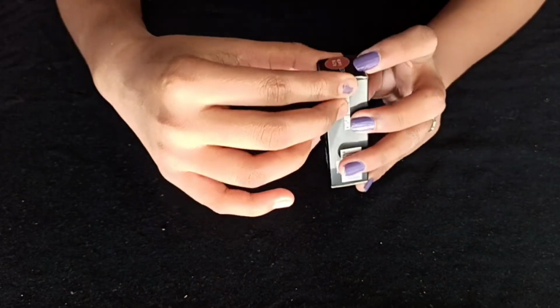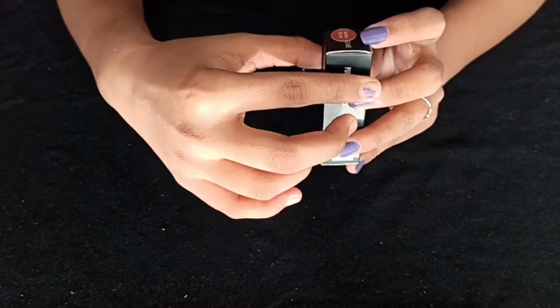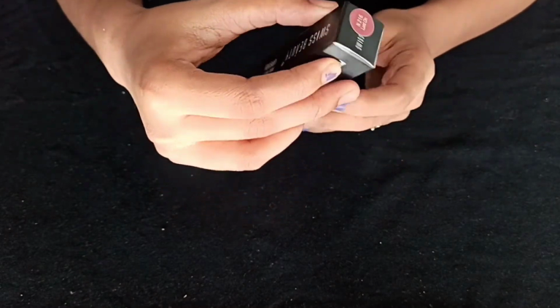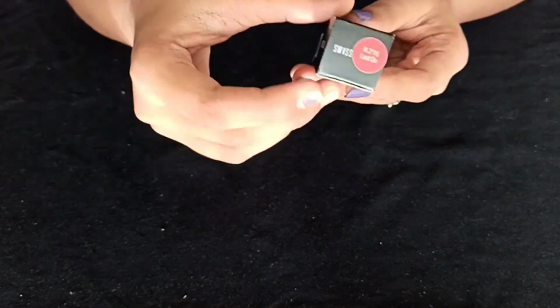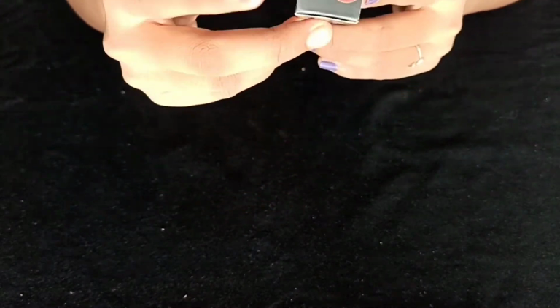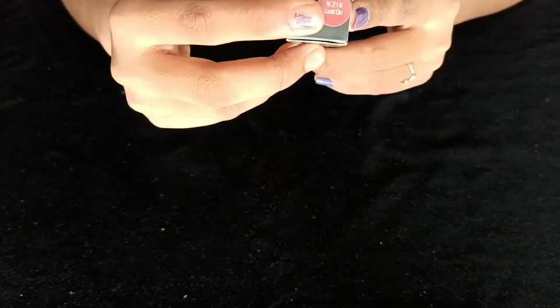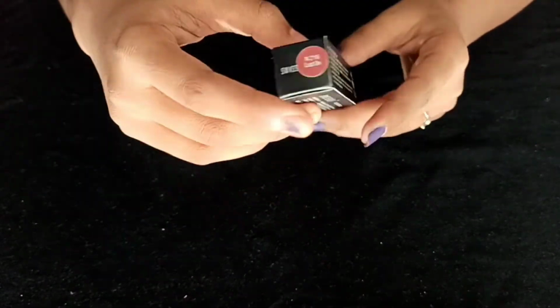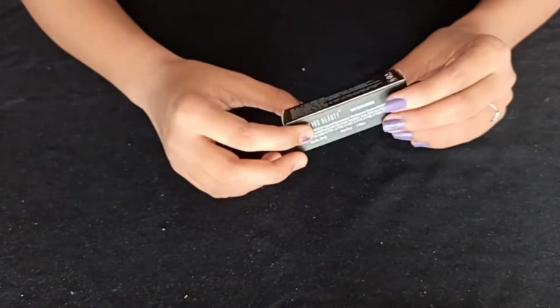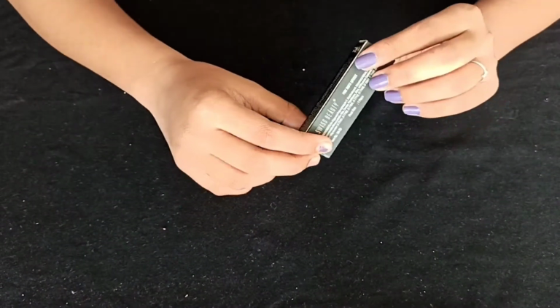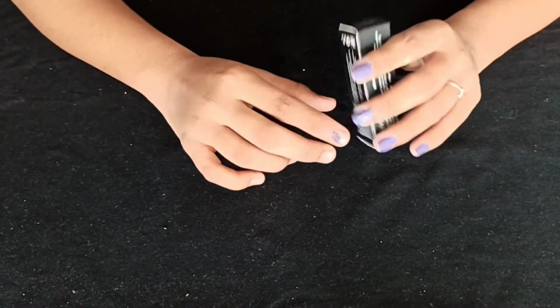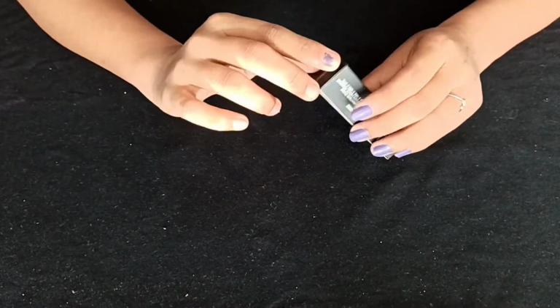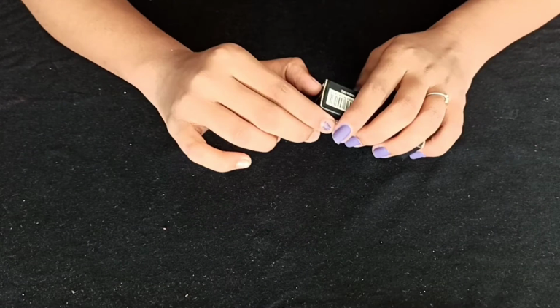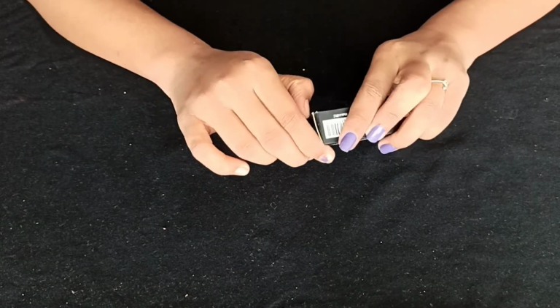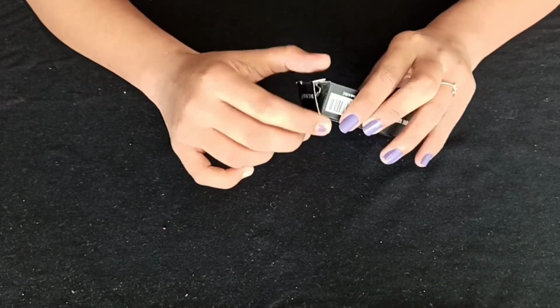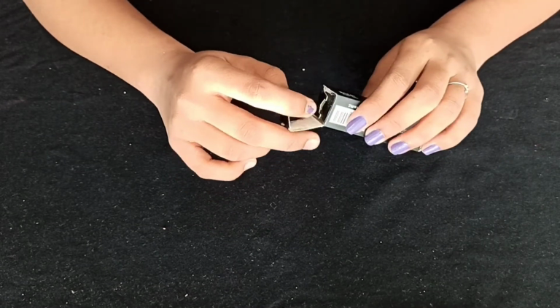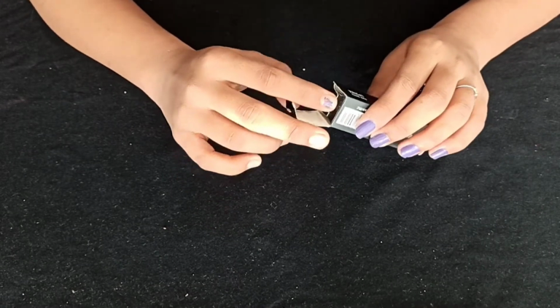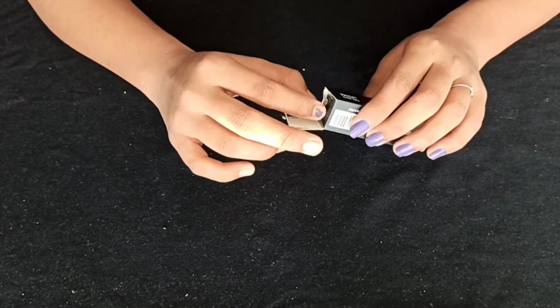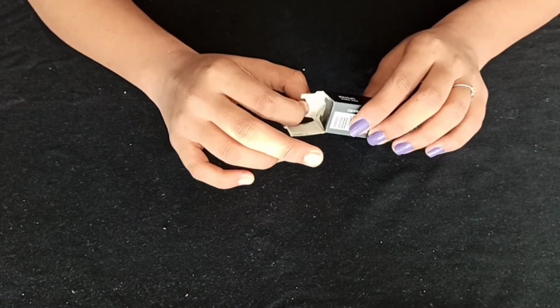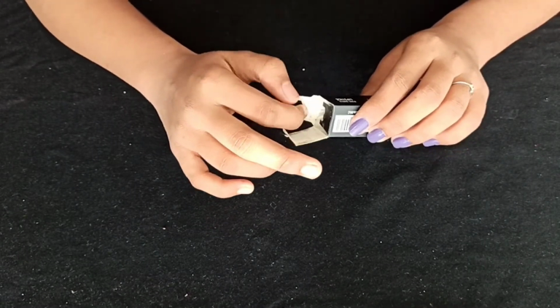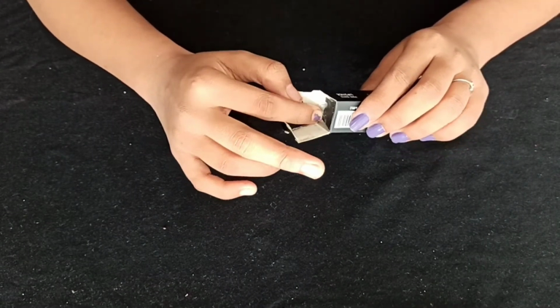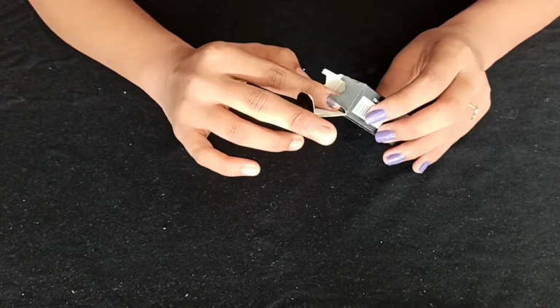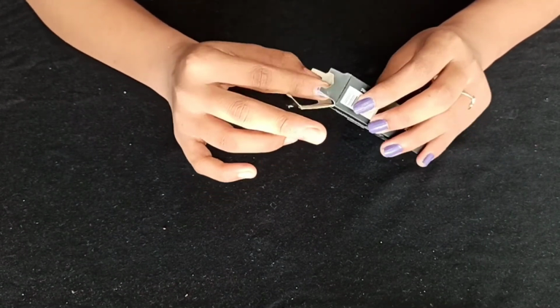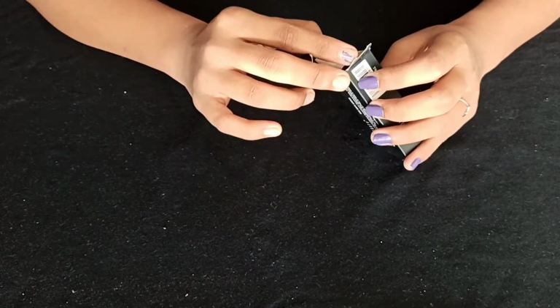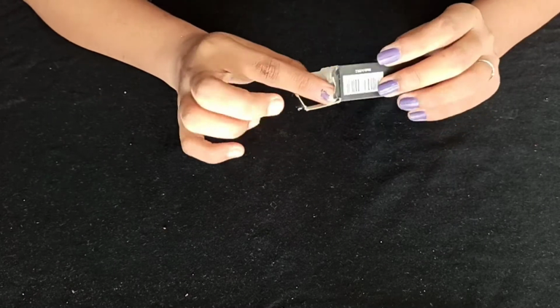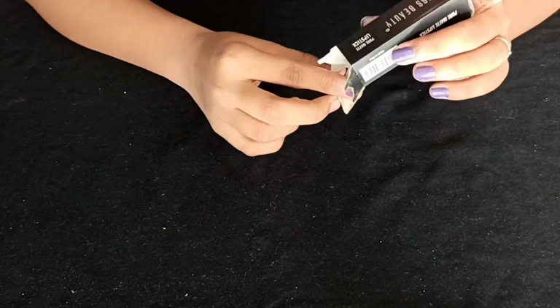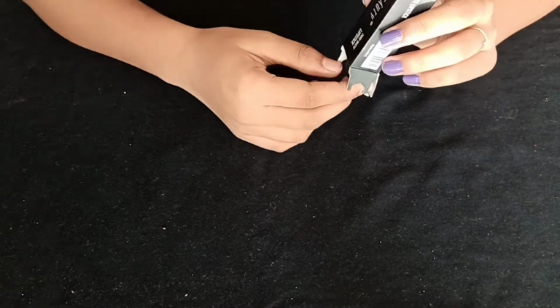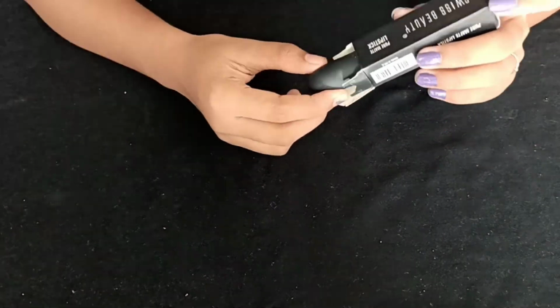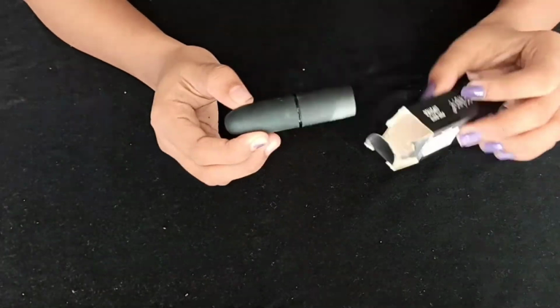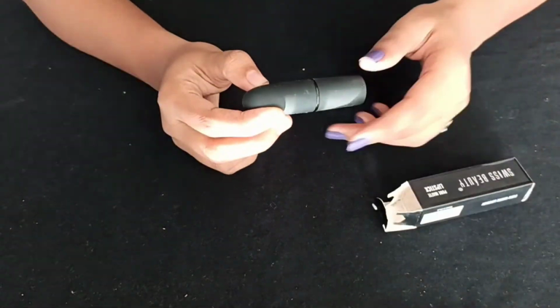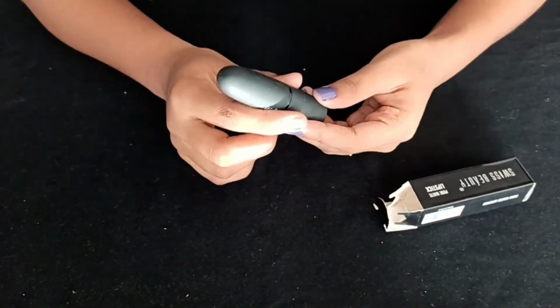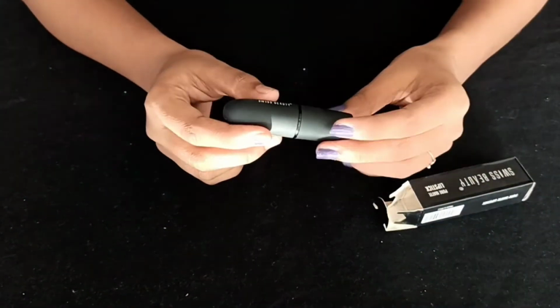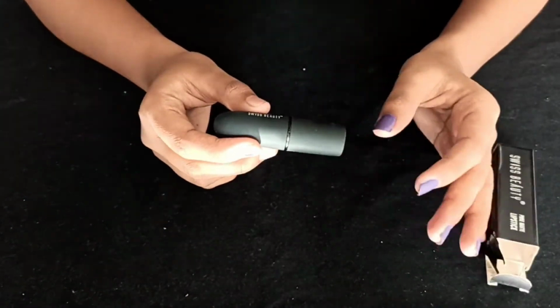This shade is a nude shade — it's a good product. I'll give you a link in the description box. I'll show you a full matte lipstick.